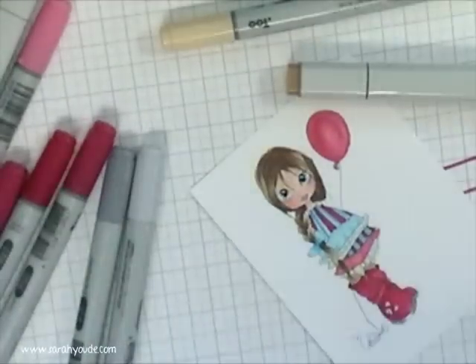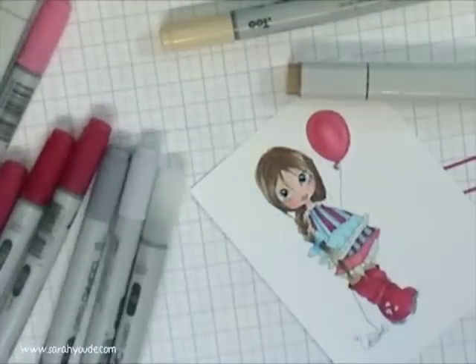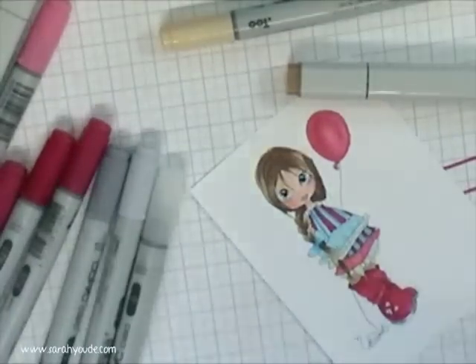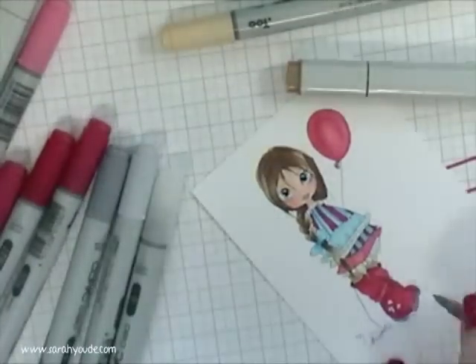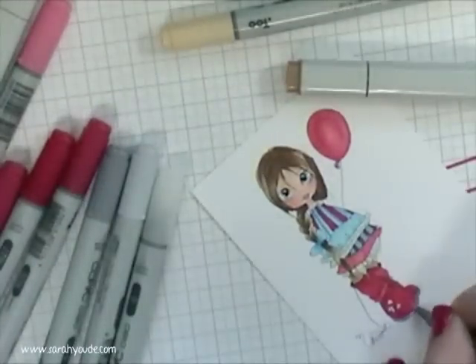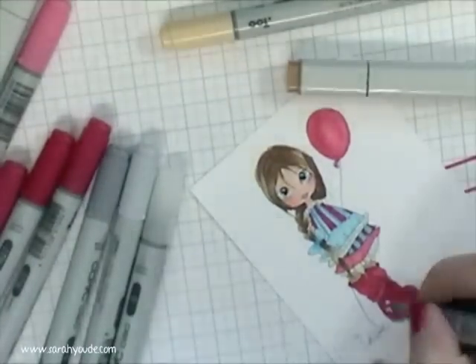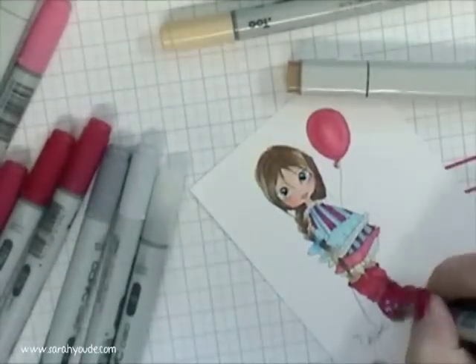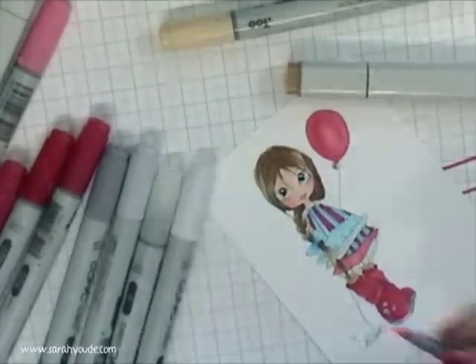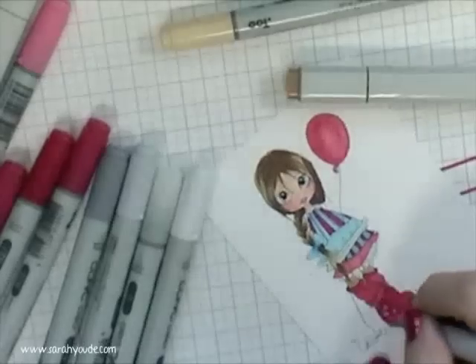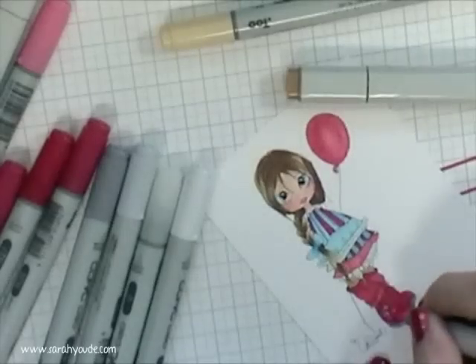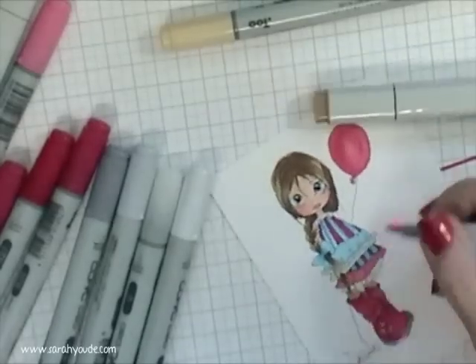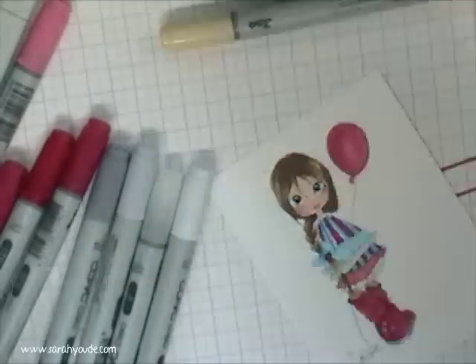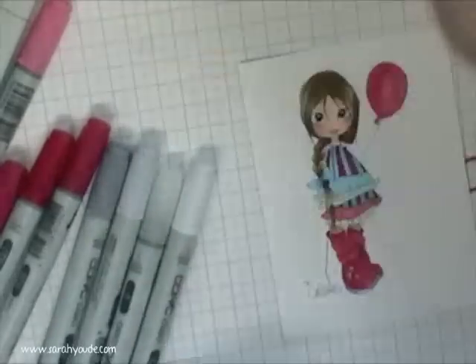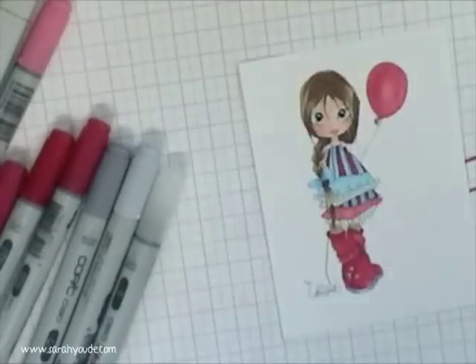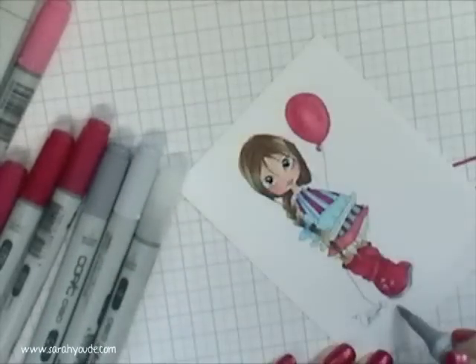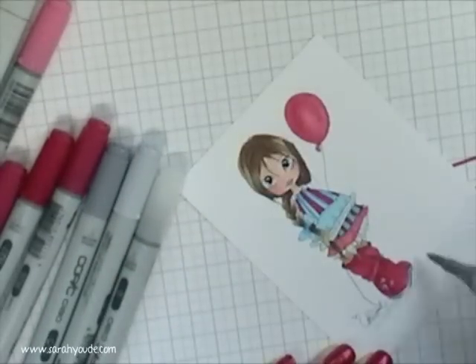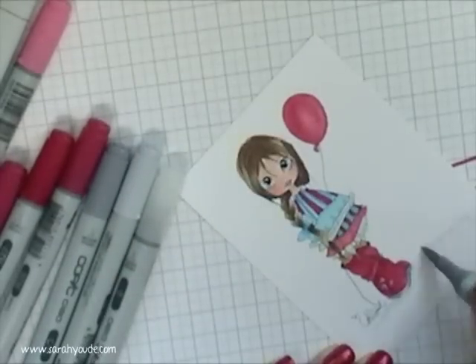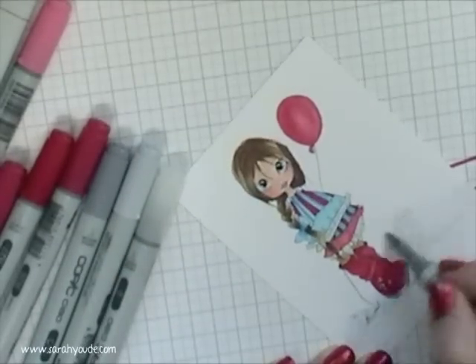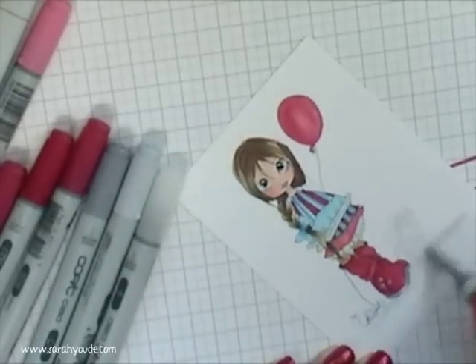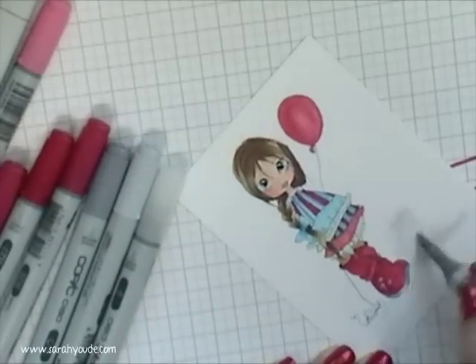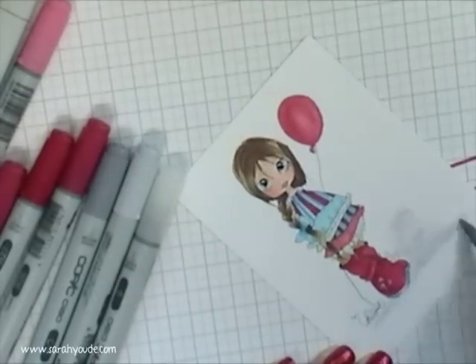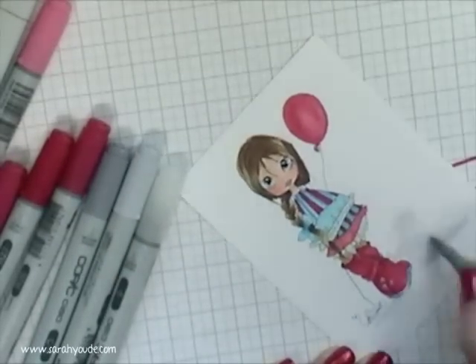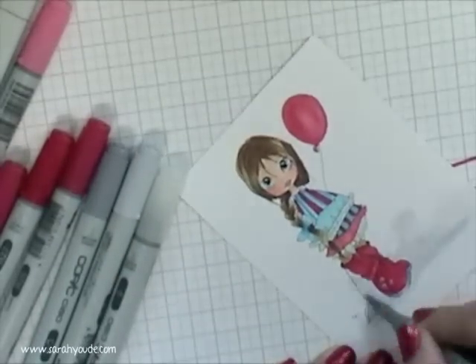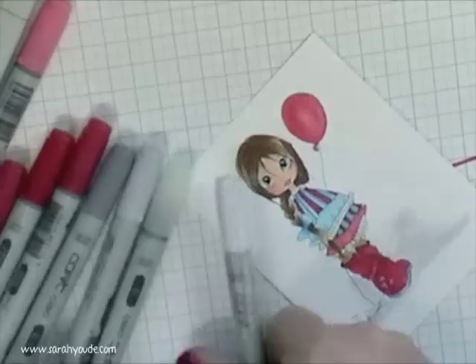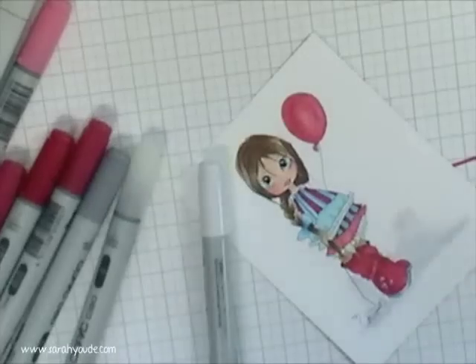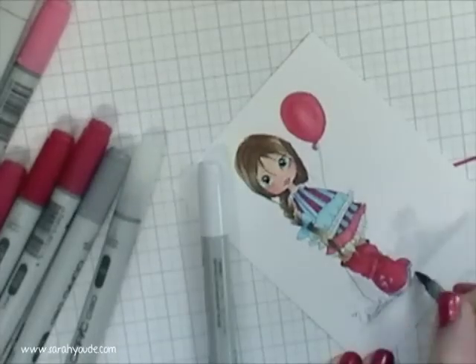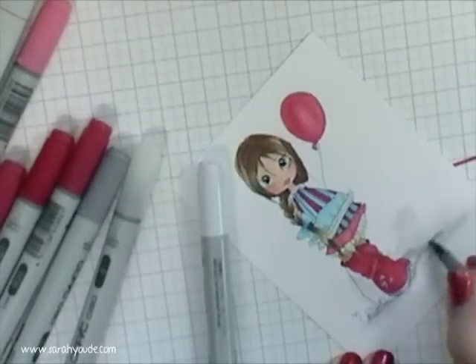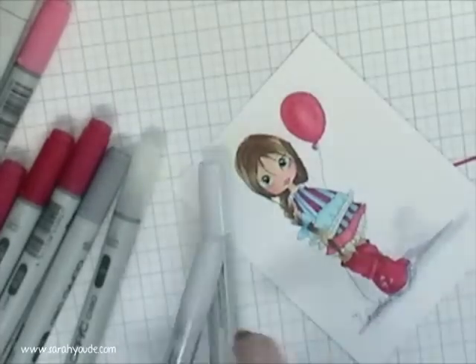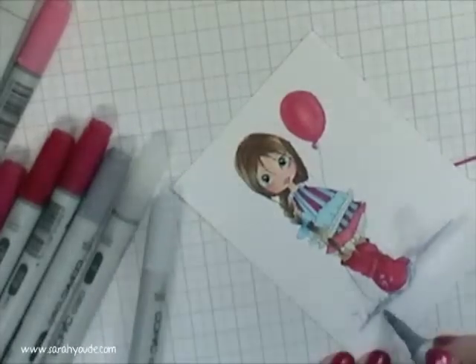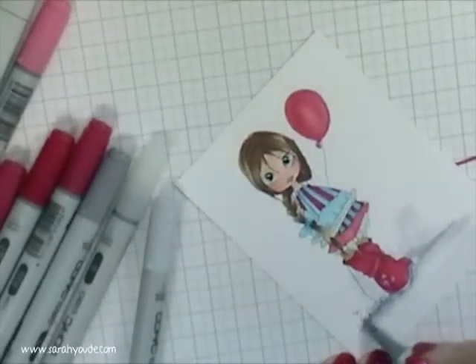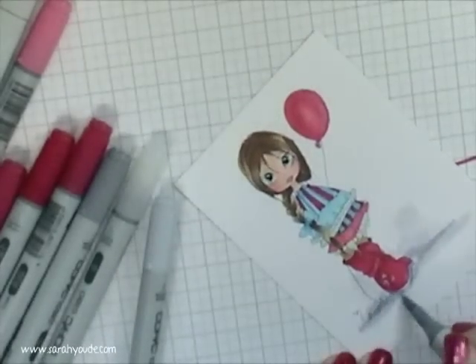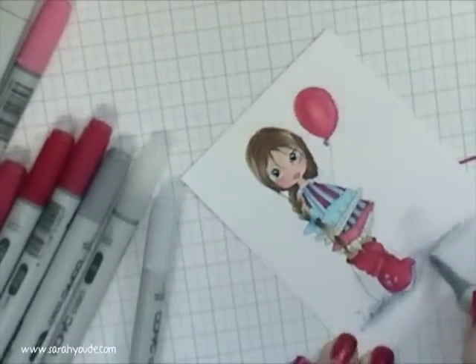A little bit of grey for the sole of the boot, and a little bit of shading with C1, C3 and colourless blender.